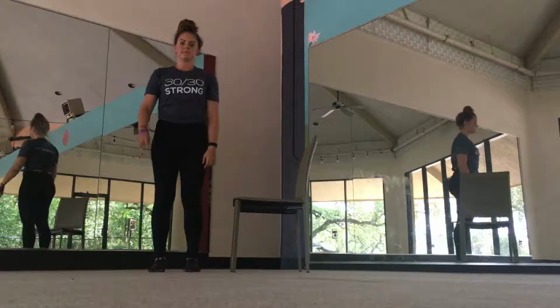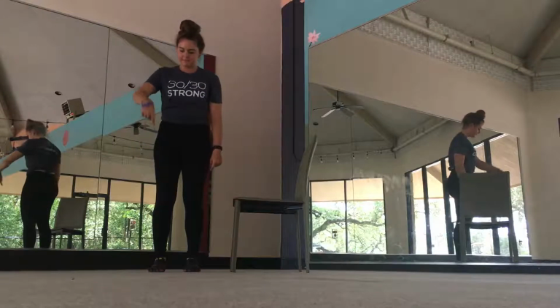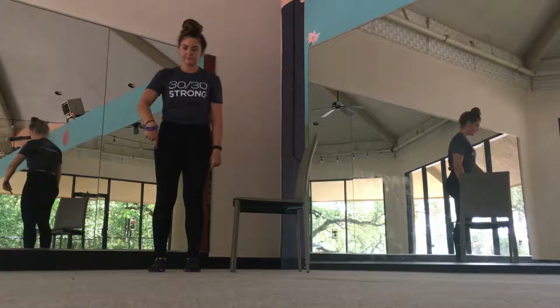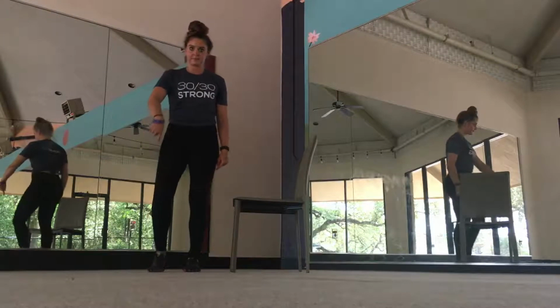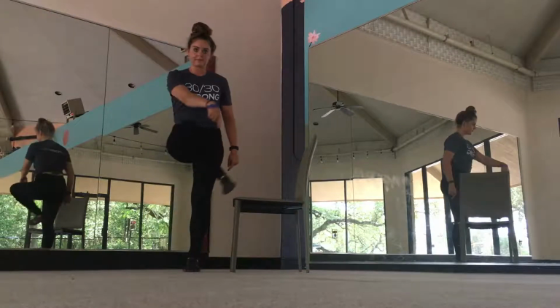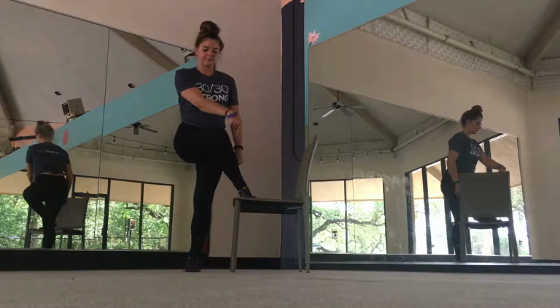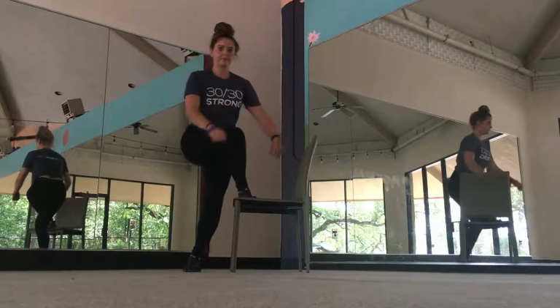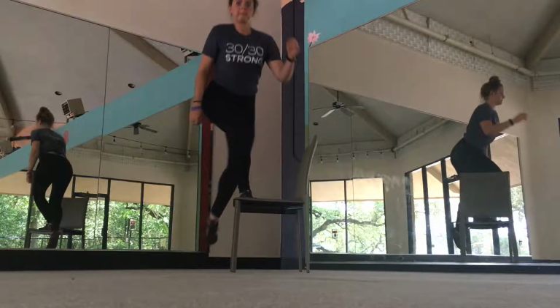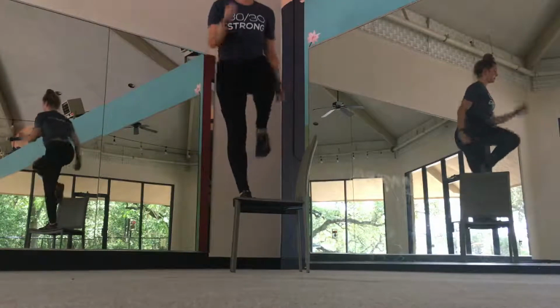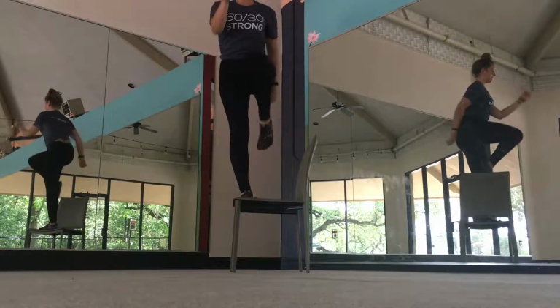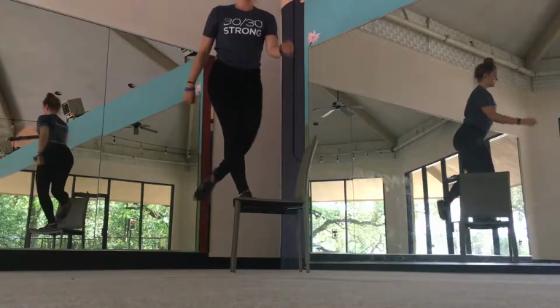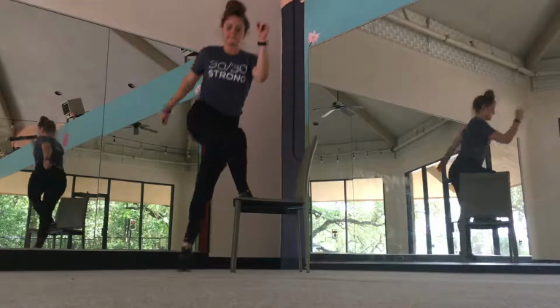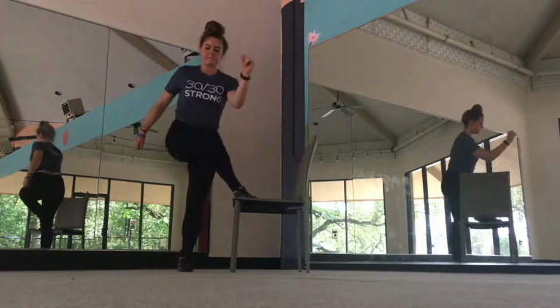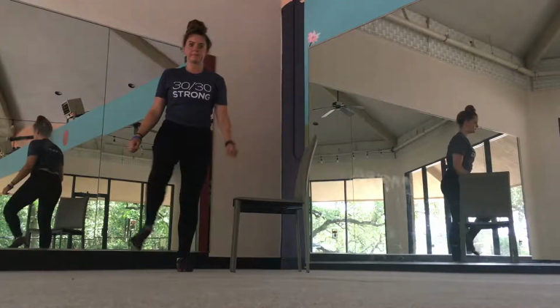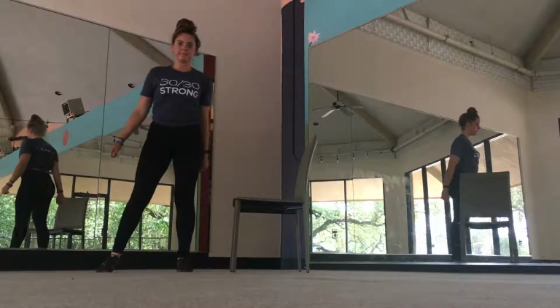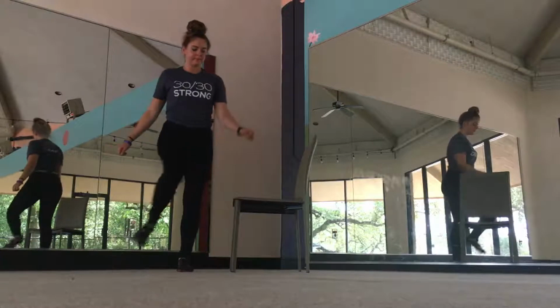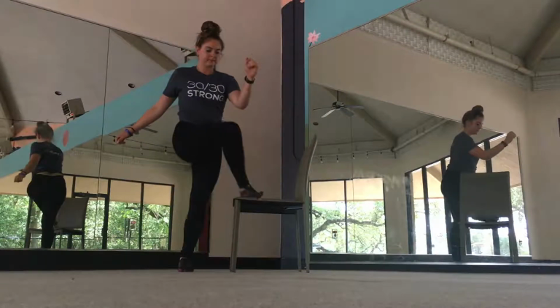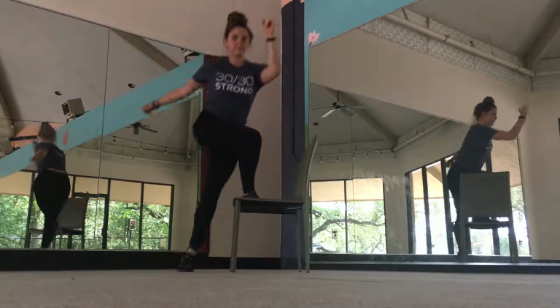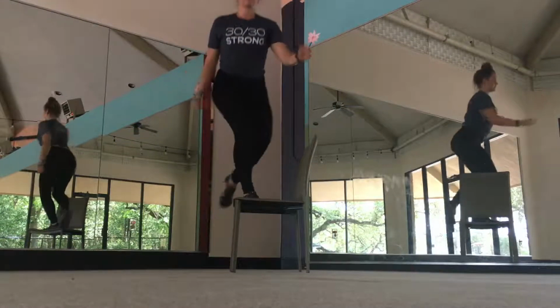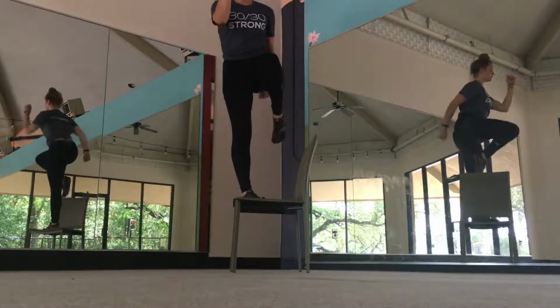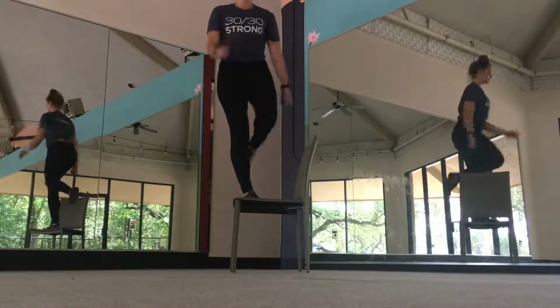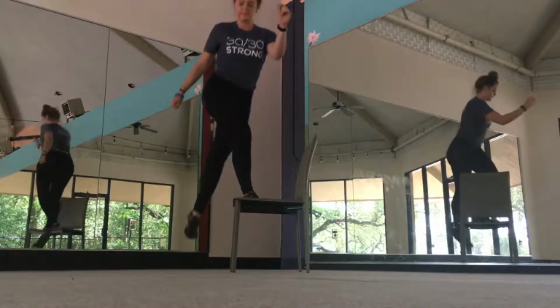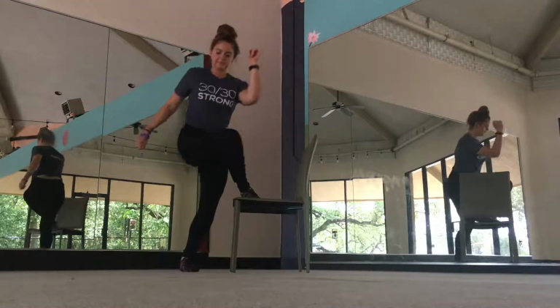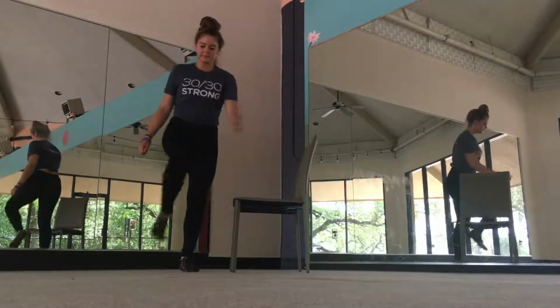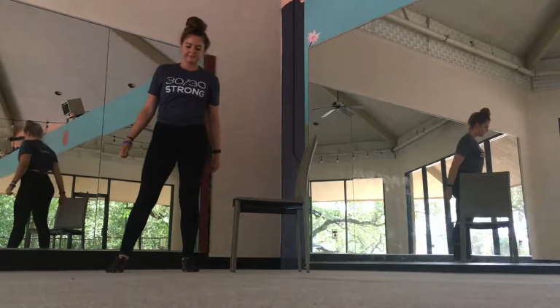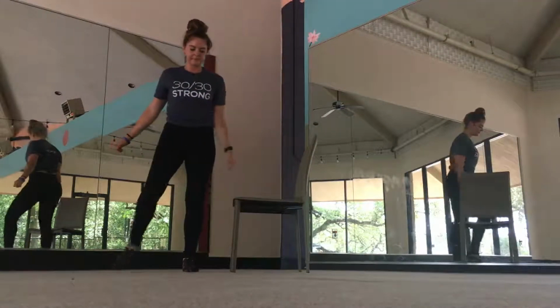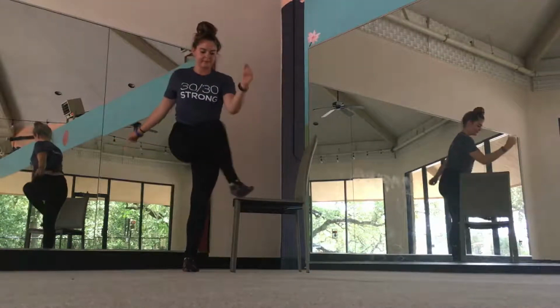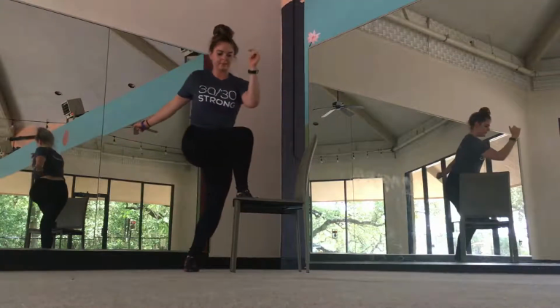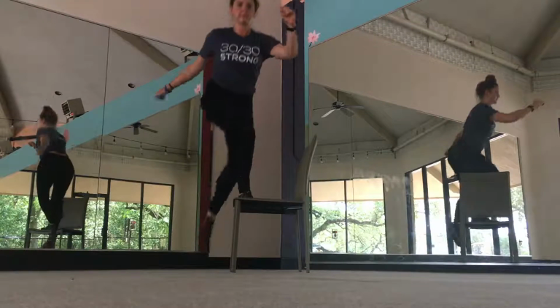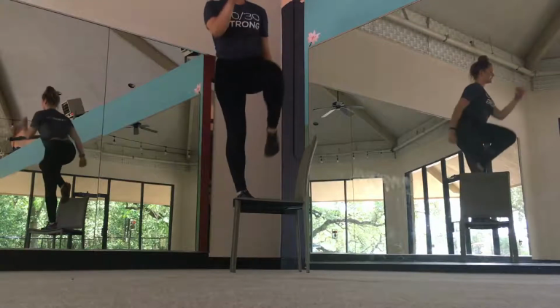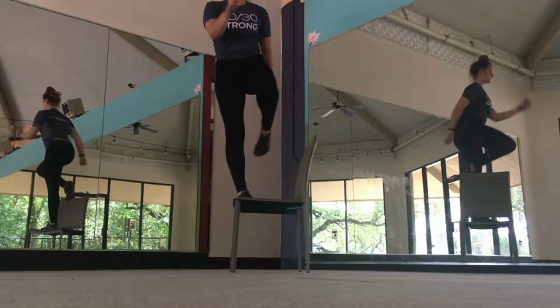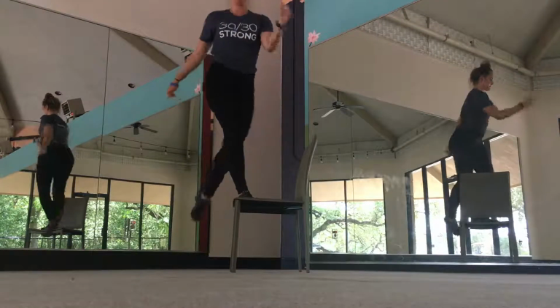Begin standing with a stable surface at your side. Placing the foot furthest from the surface on top of it, move and lift the leg sideways and push with that leg to stand up onto the surface.